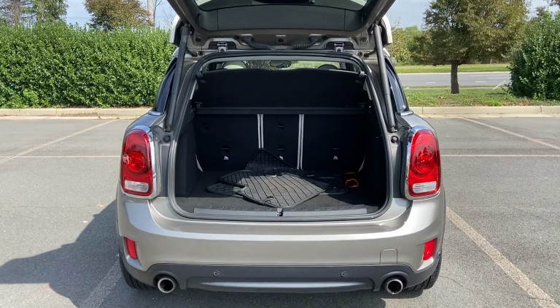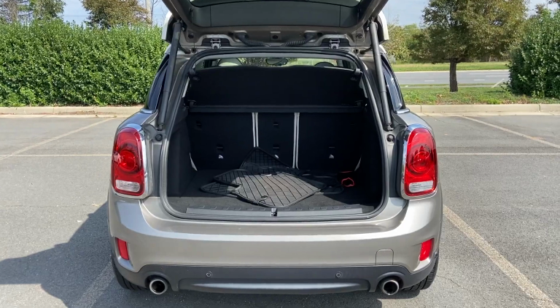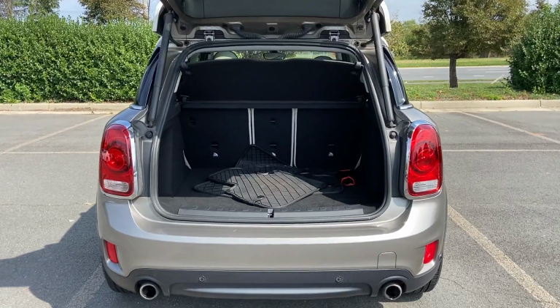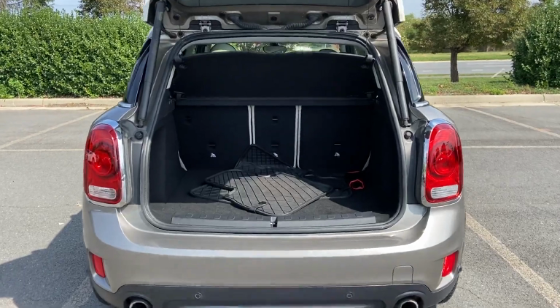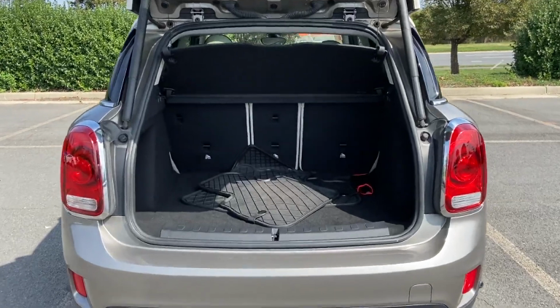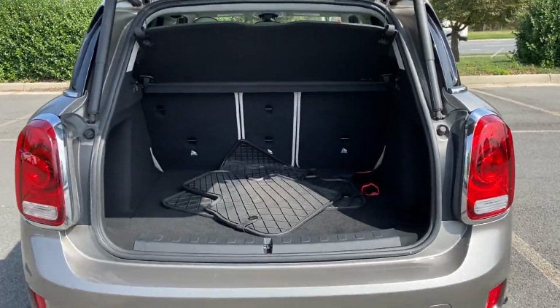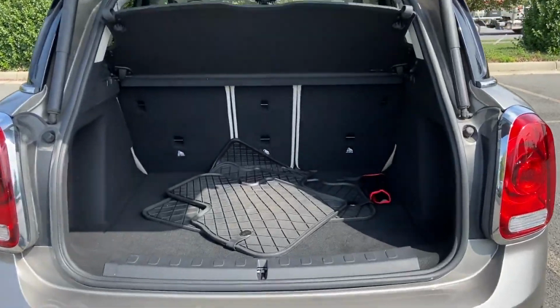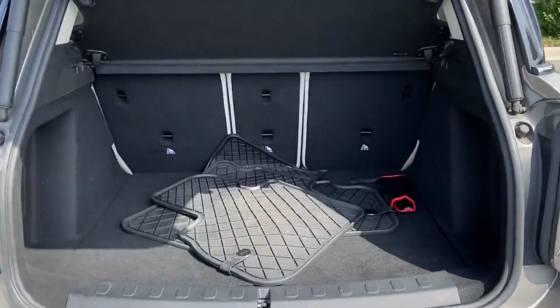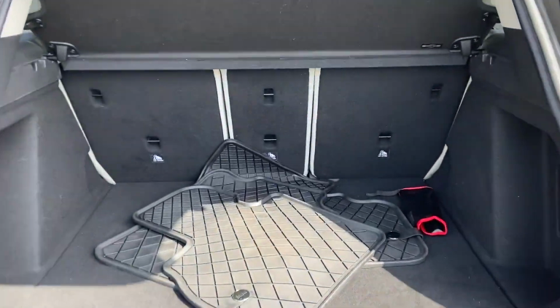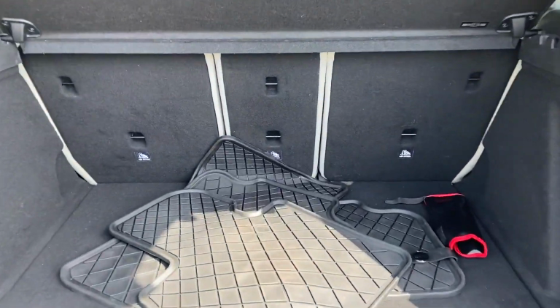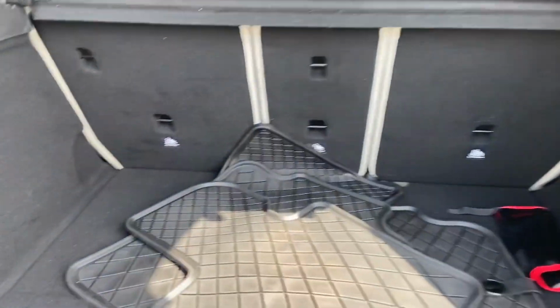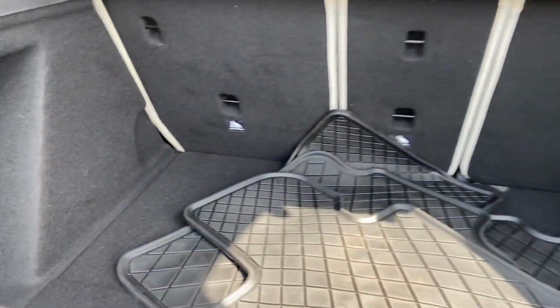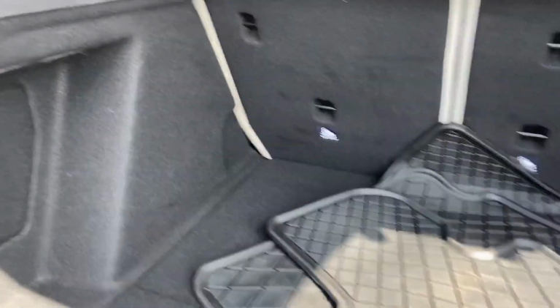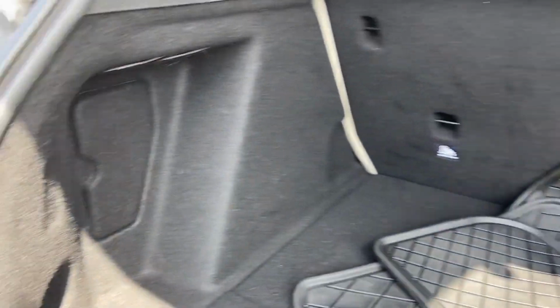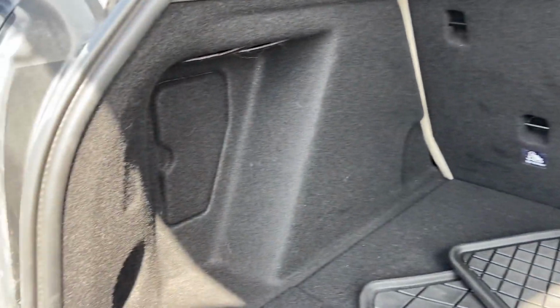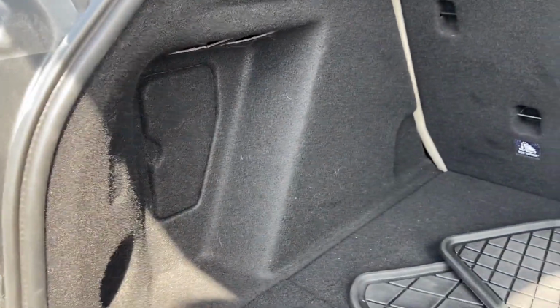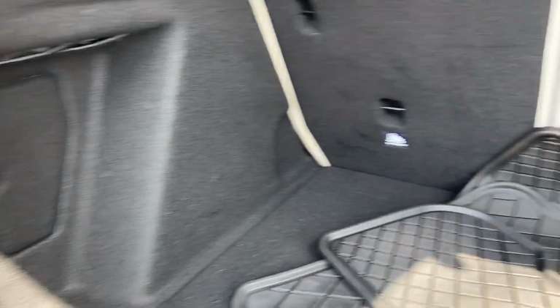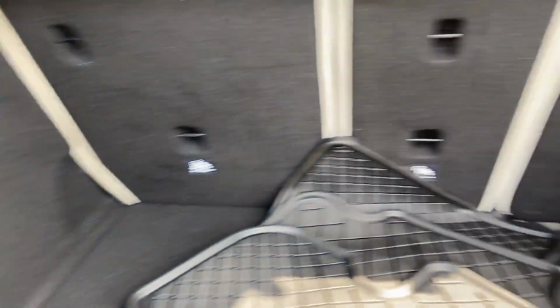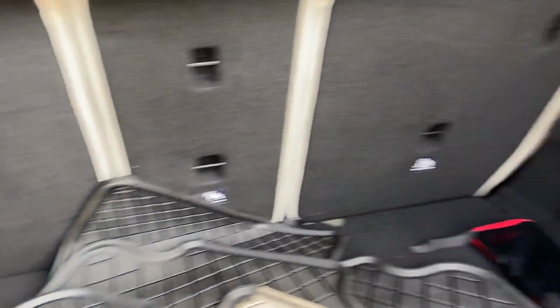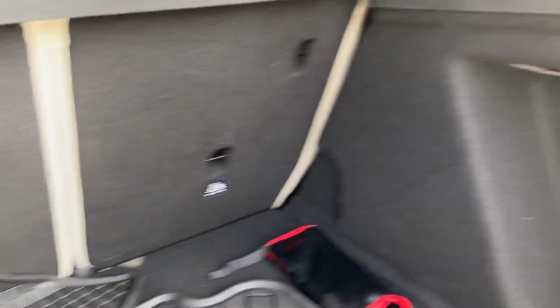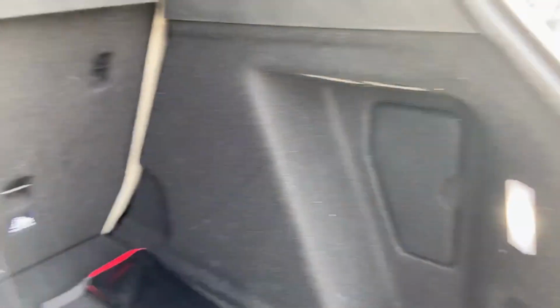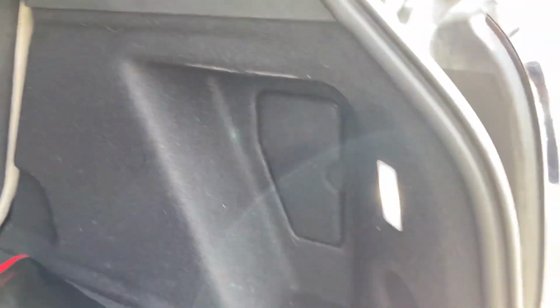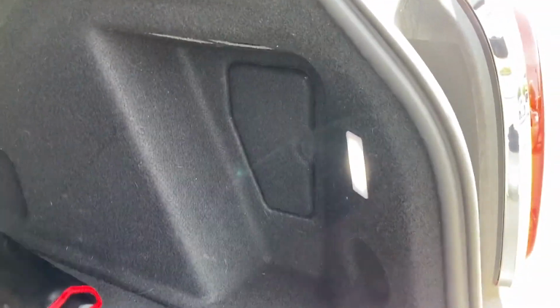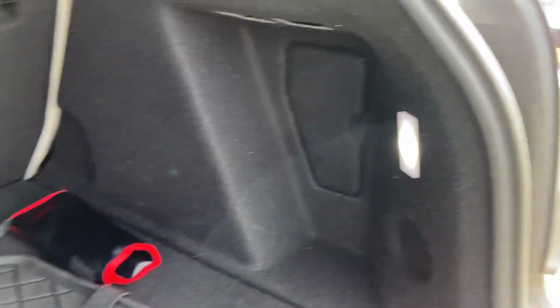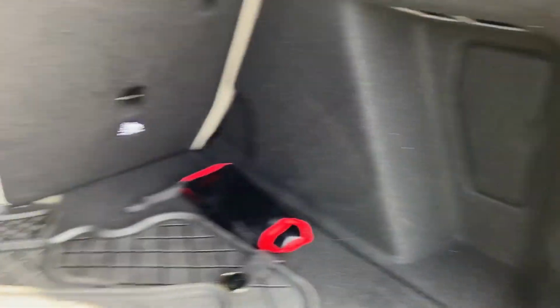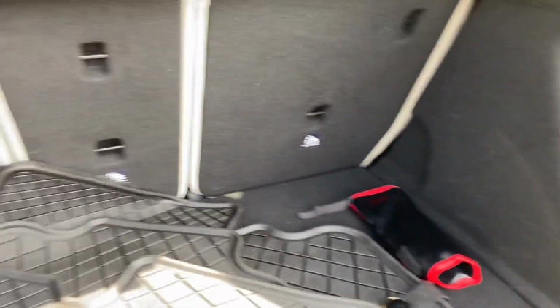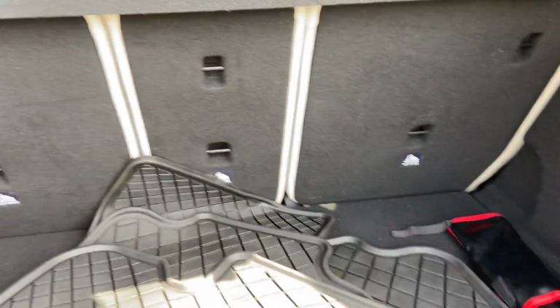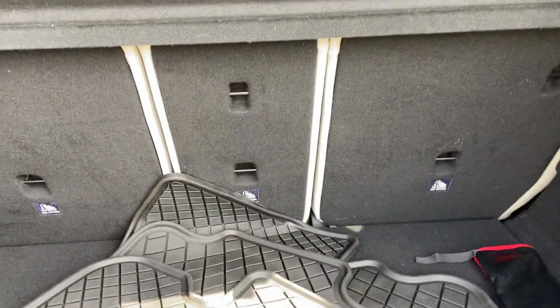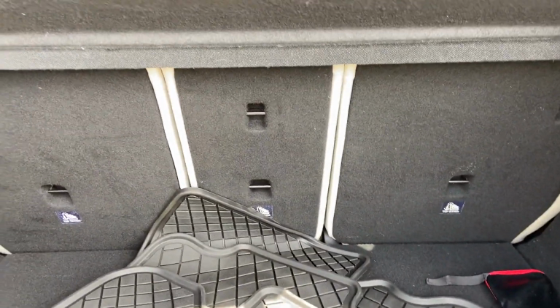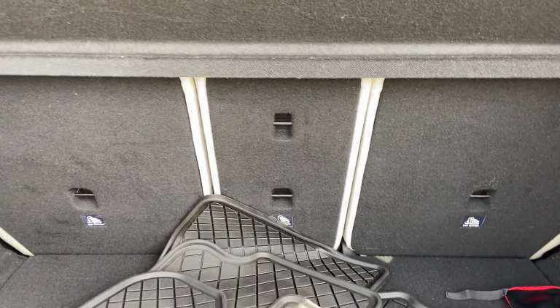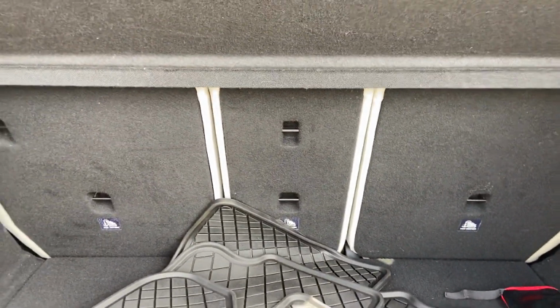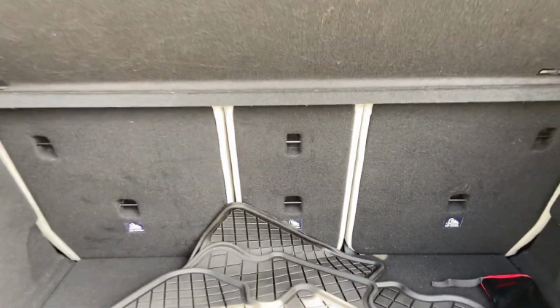2018 Mini Countryman. With less than 56,000 miles on the odometer, this SUV offers space as well as power and performance.